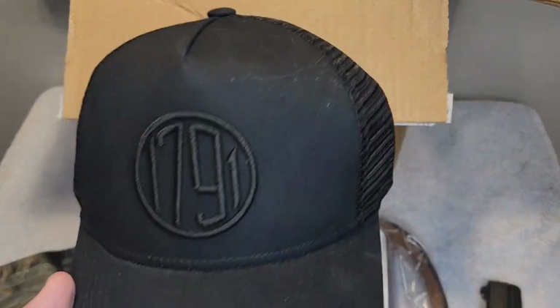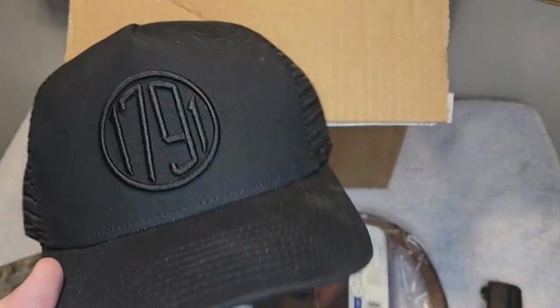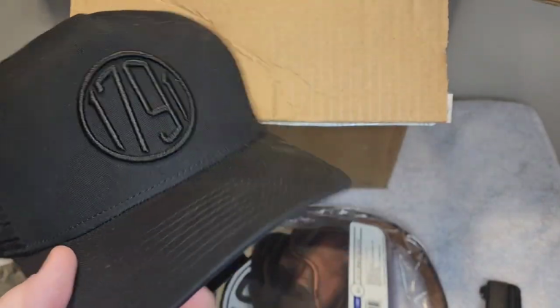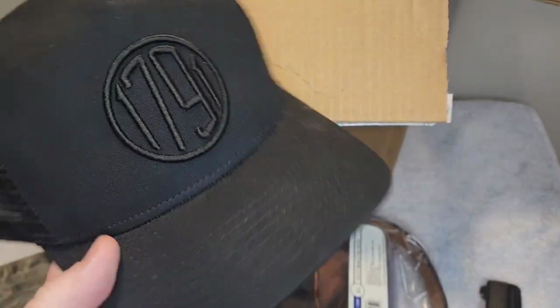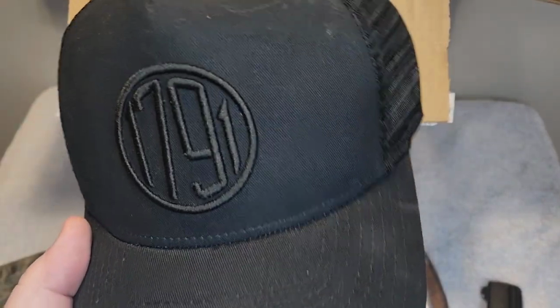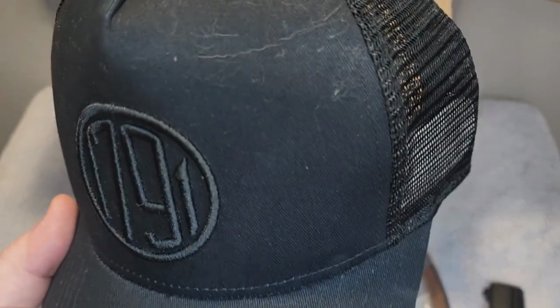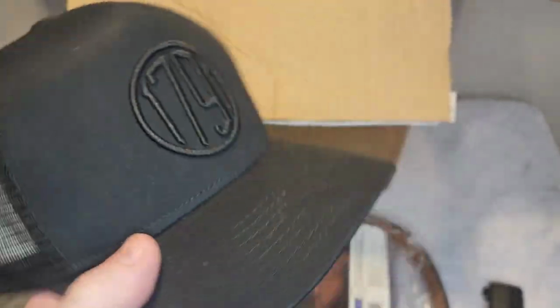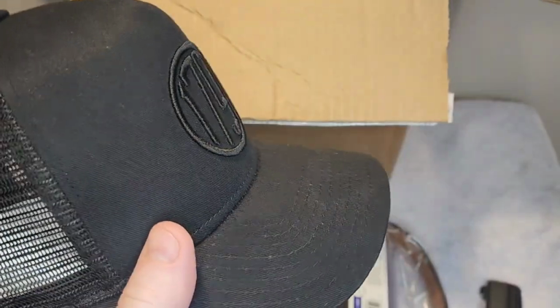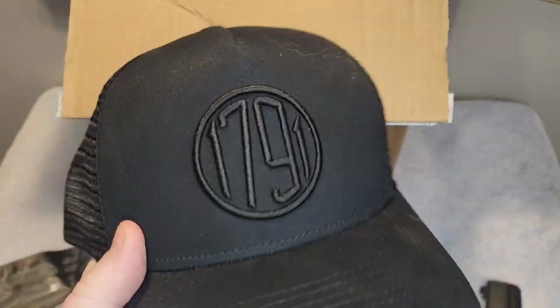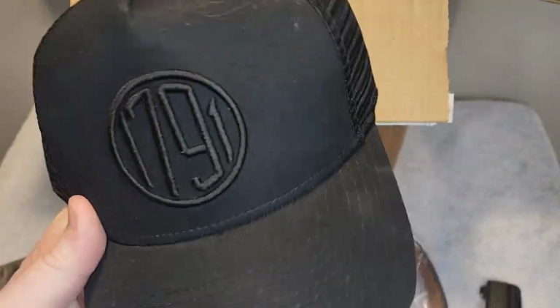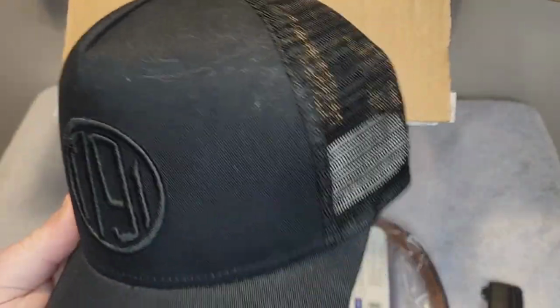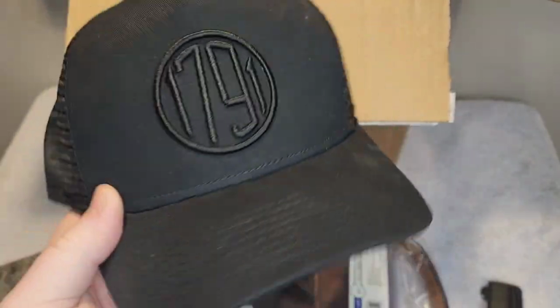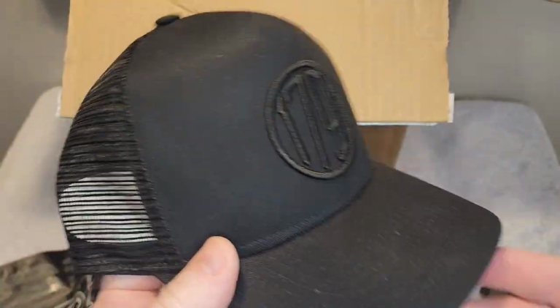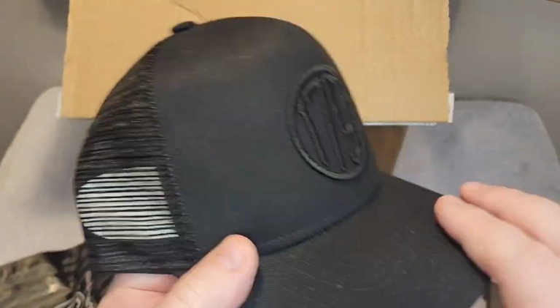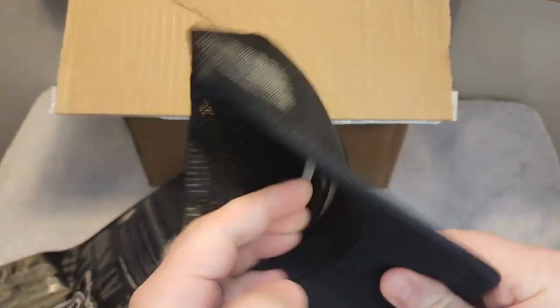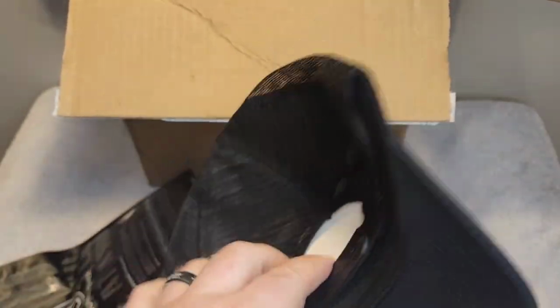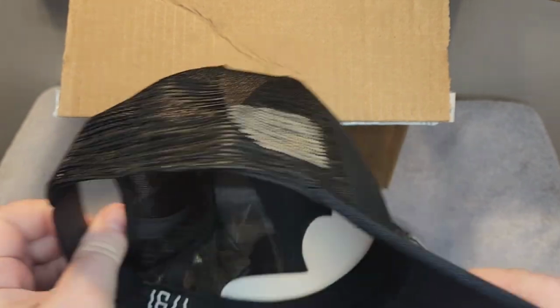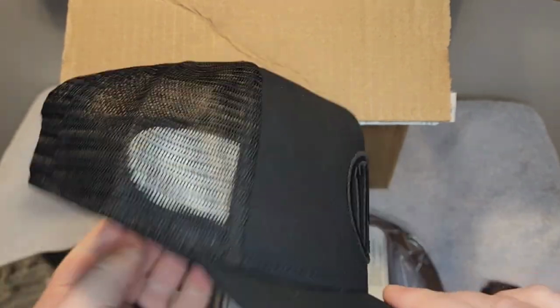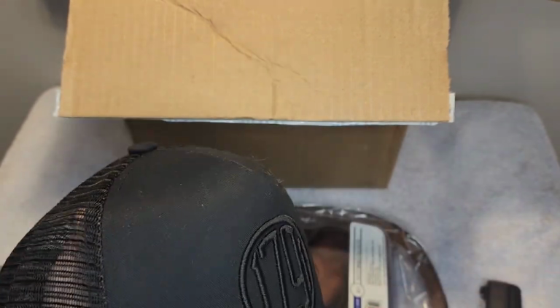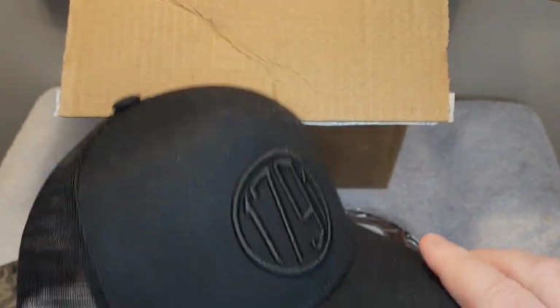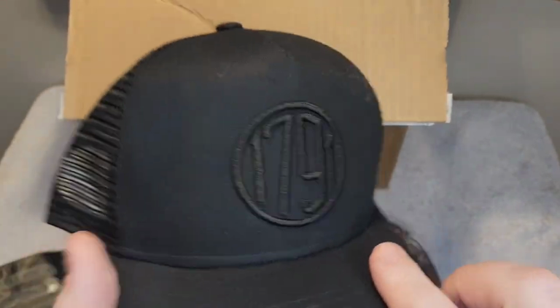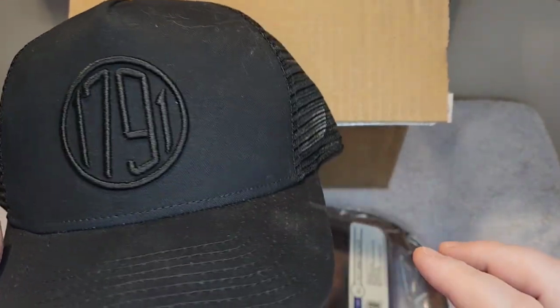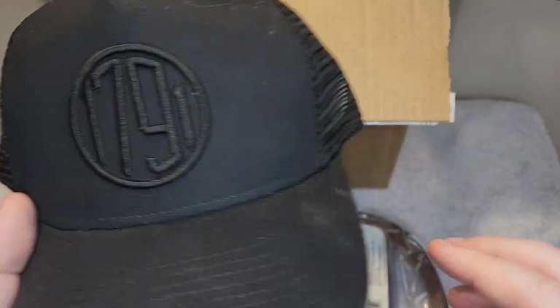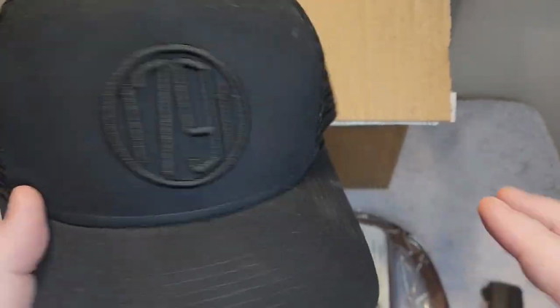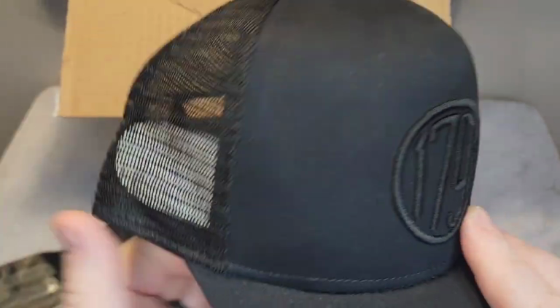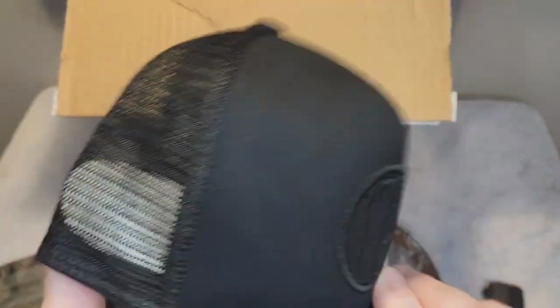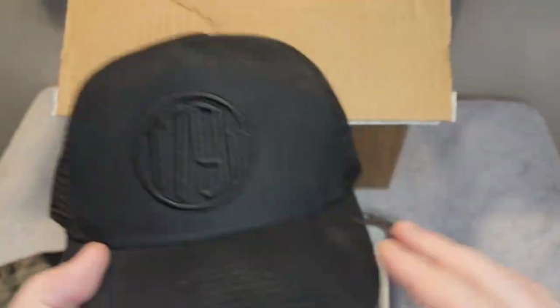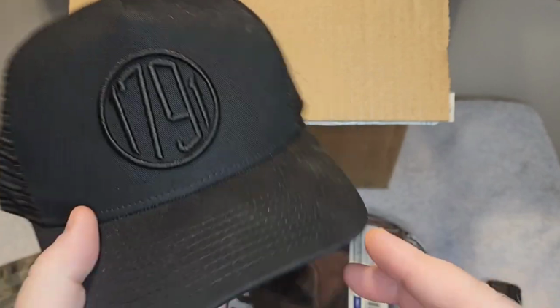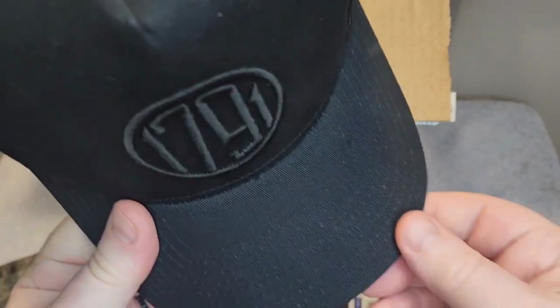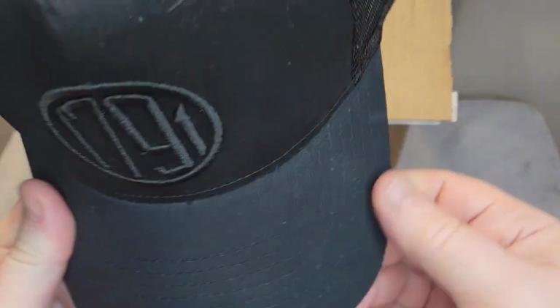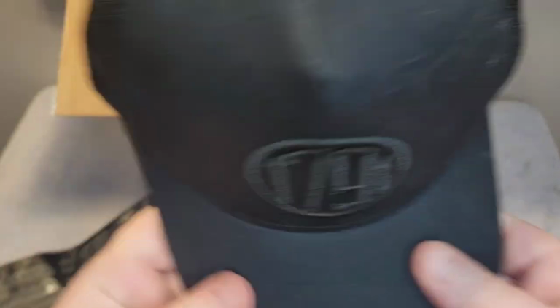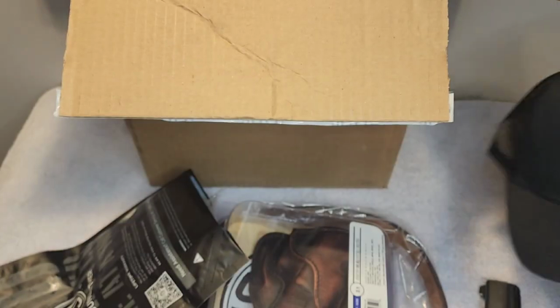First thing, they sent me a hat. It's got their logo on it, and you can get these off of their website. These are very nice hats. I'm sure my son is probably going to end up stealing this from me — he always steals all of my hats. Very nice, I really like that. Very good hat.